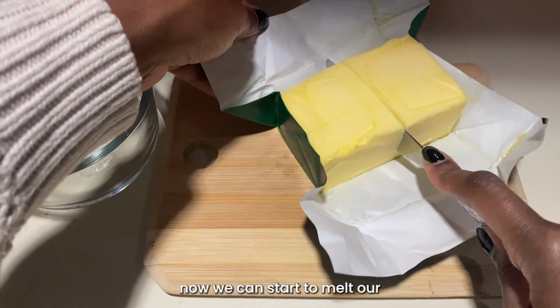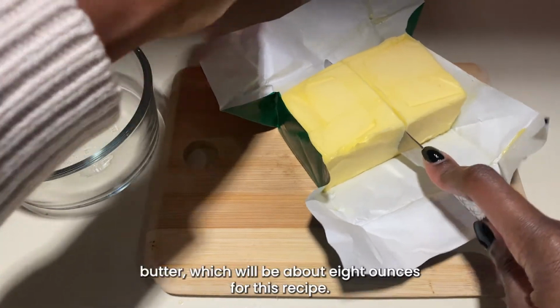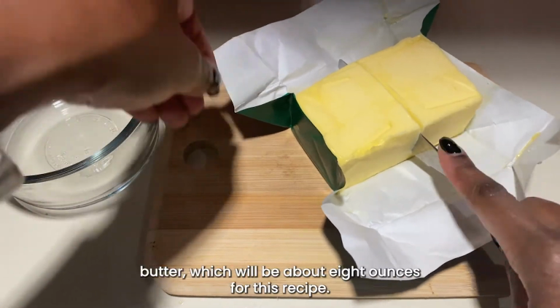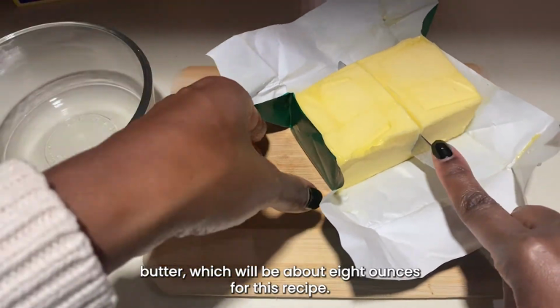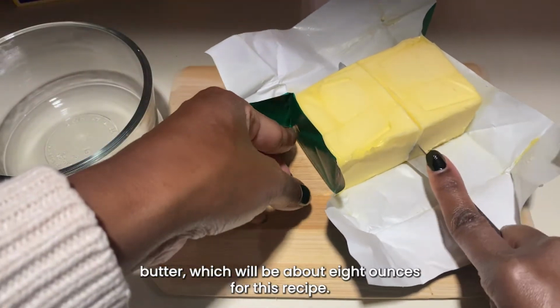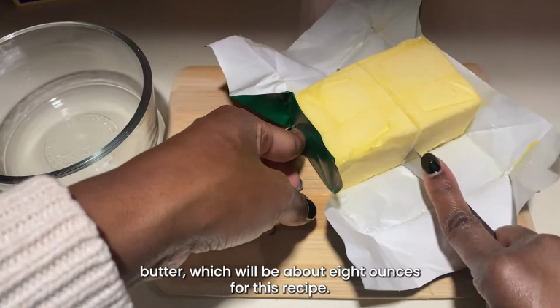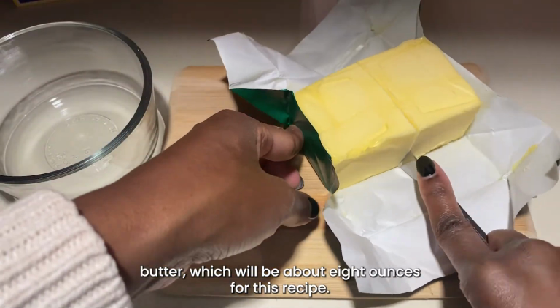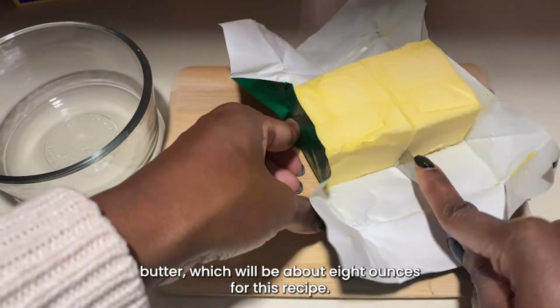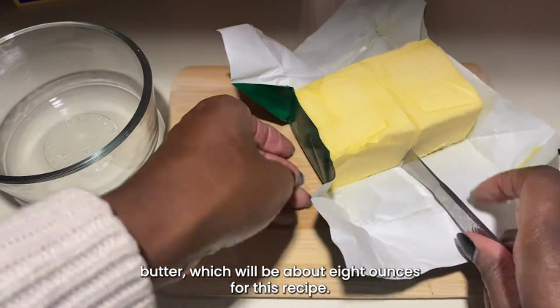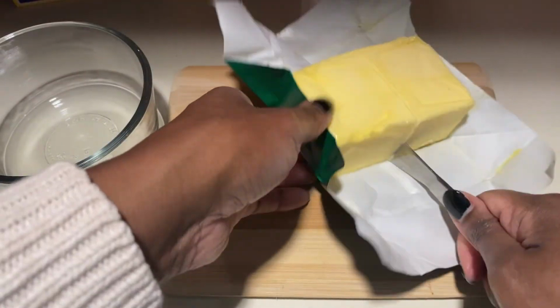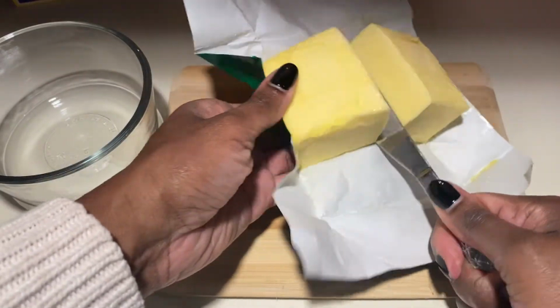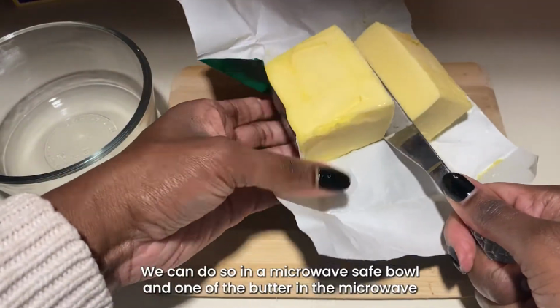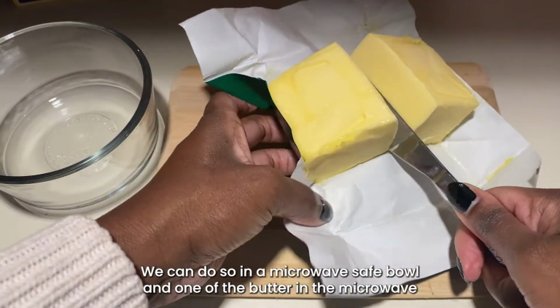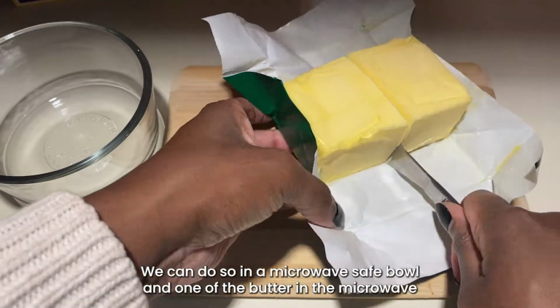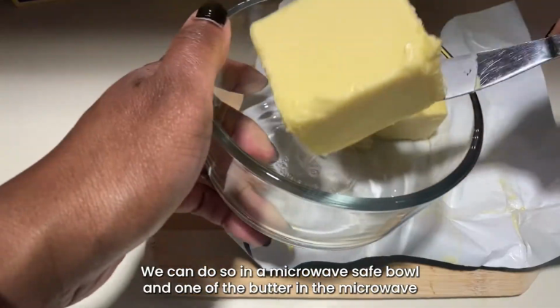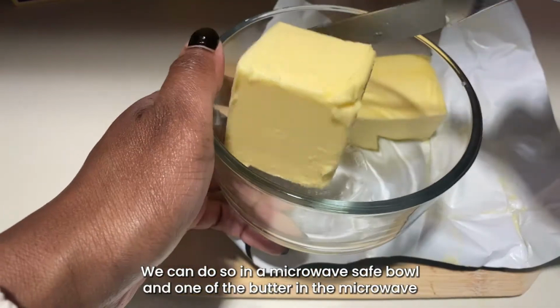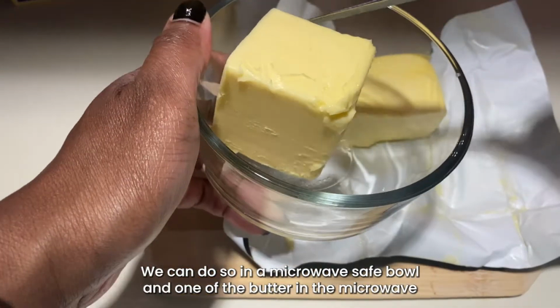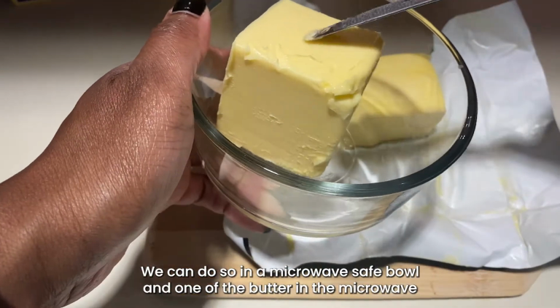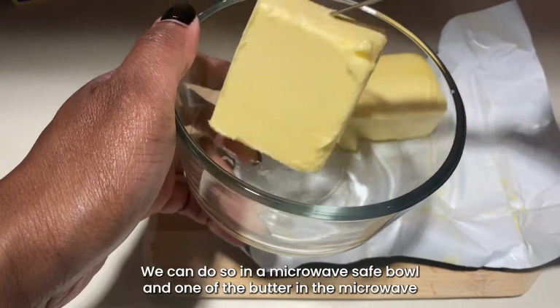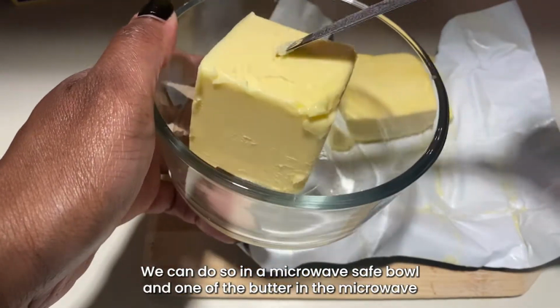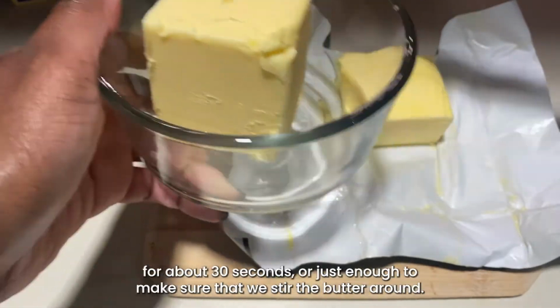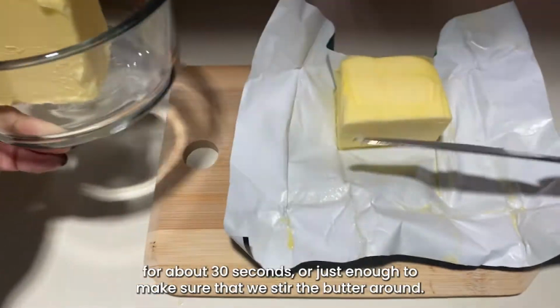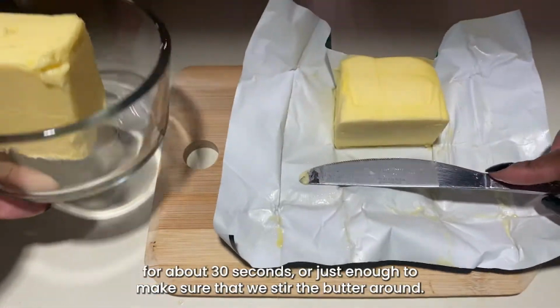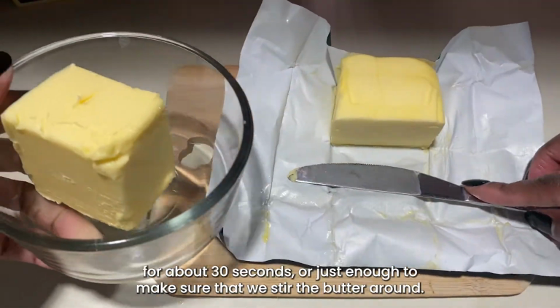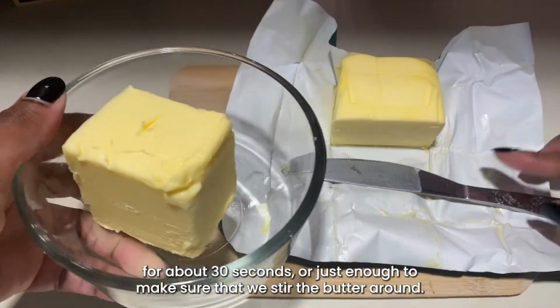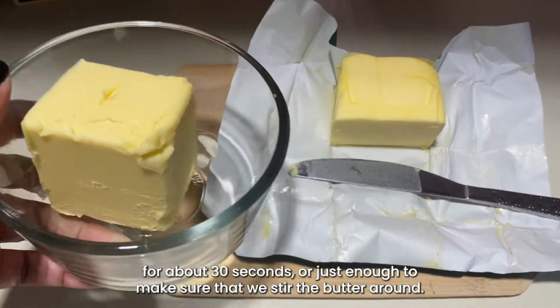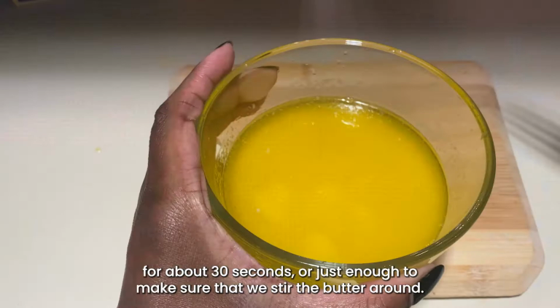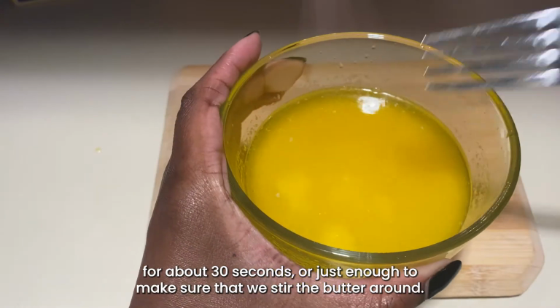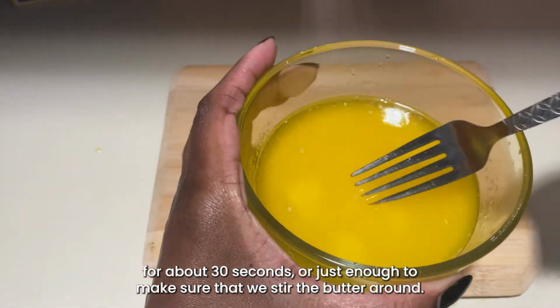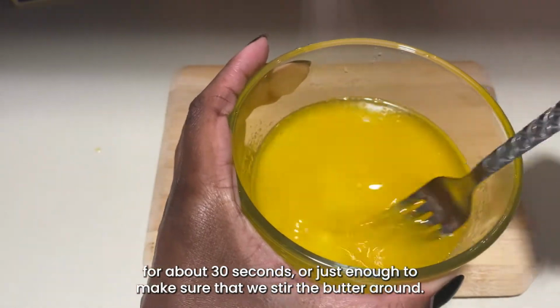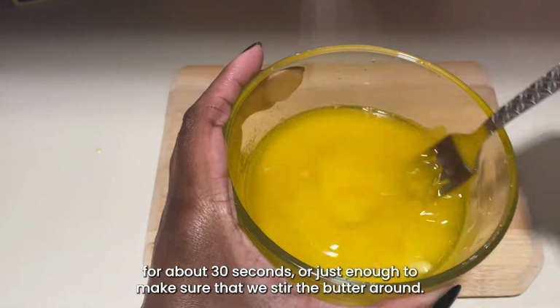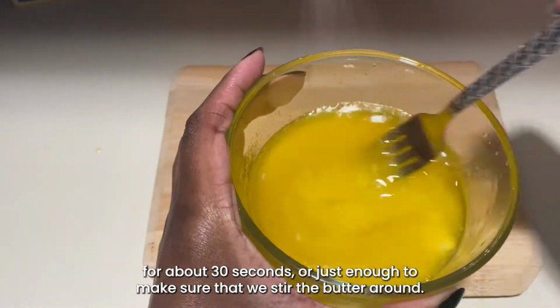Now we can start to melt our butter, which will be about eight ounces for this recipe. We can do so in a microwave-safe bowl and warm up the butter in the microwave for about 30 seconds, or just enough to make sure that we can stir the butter around.